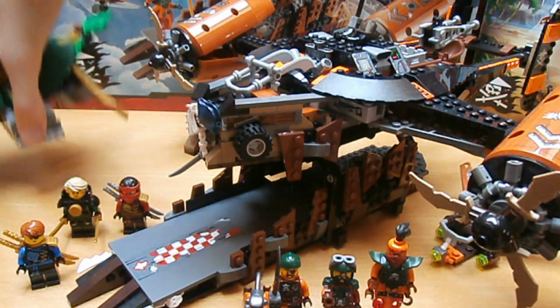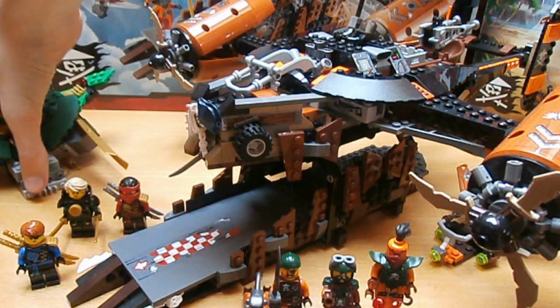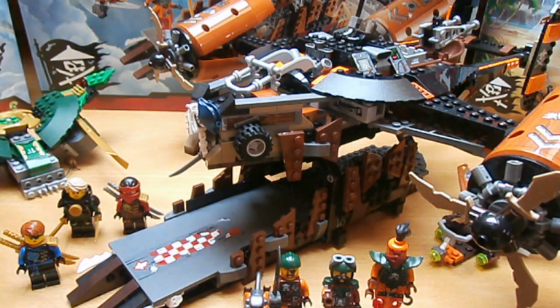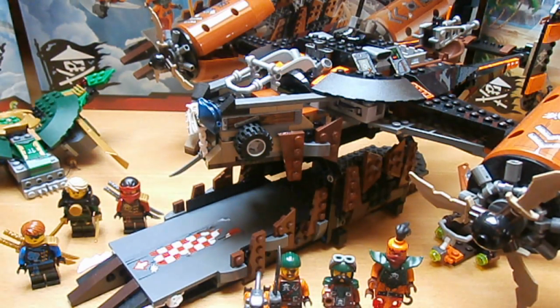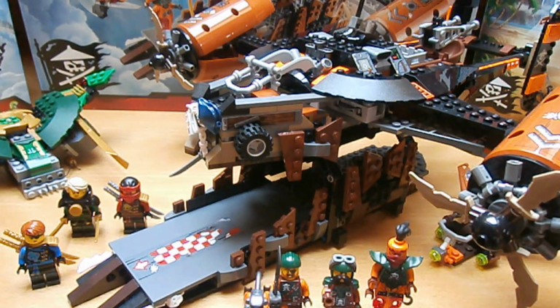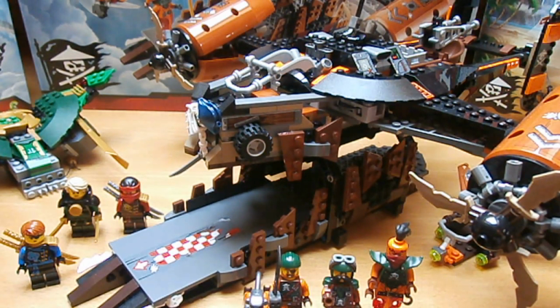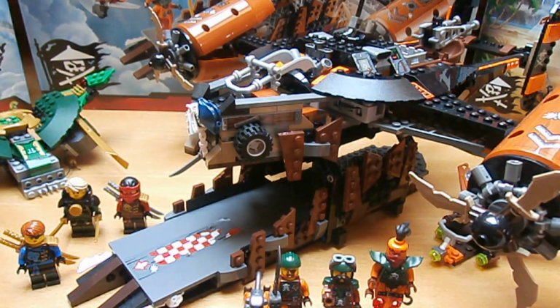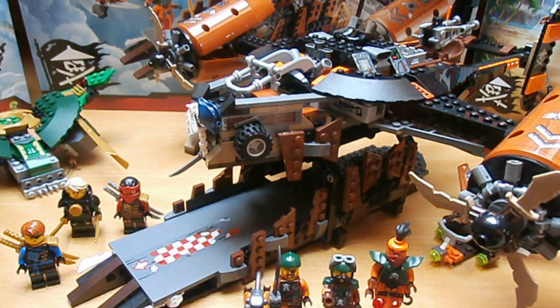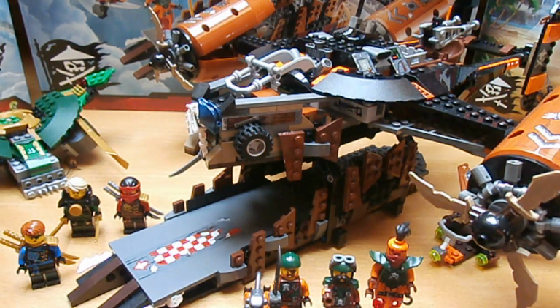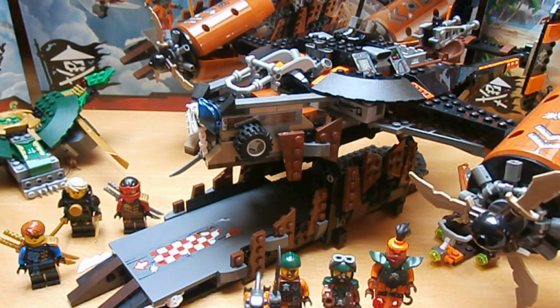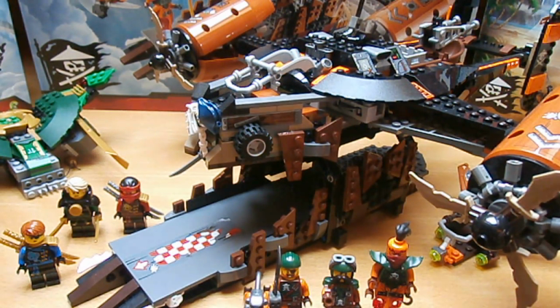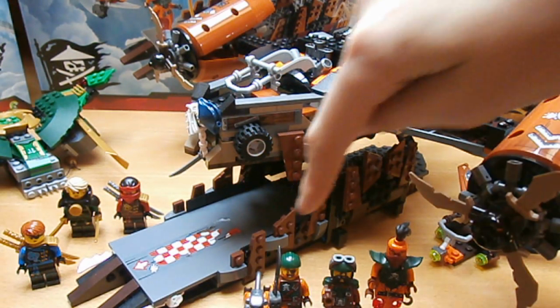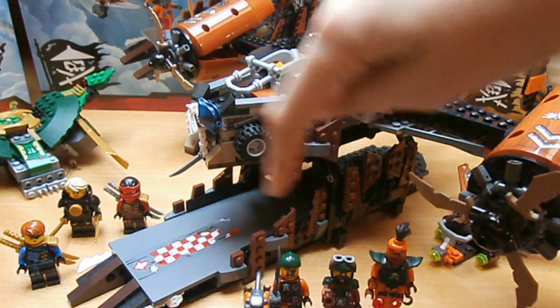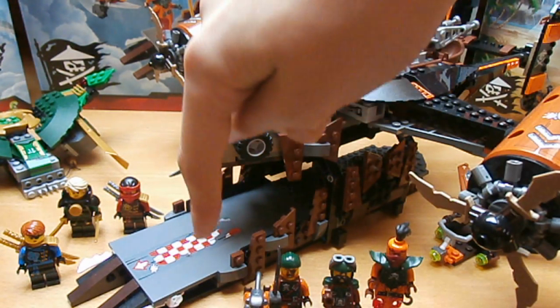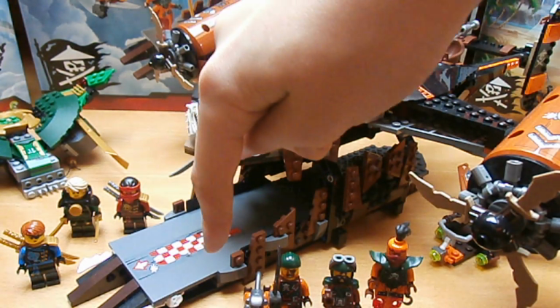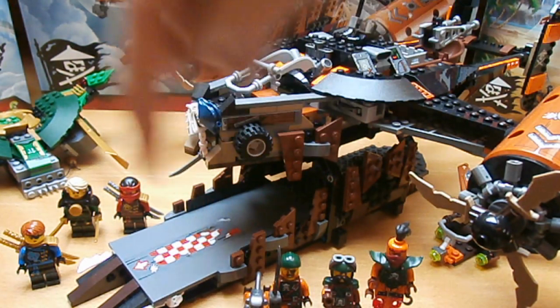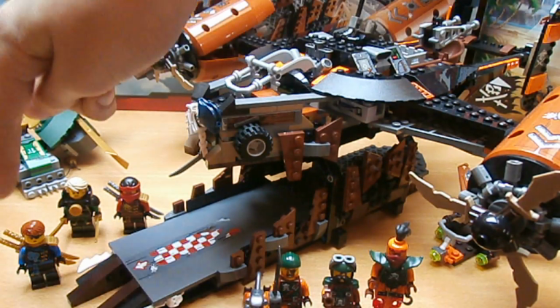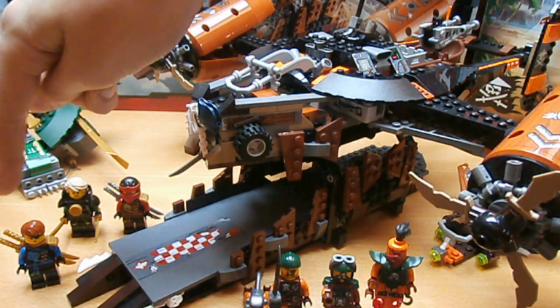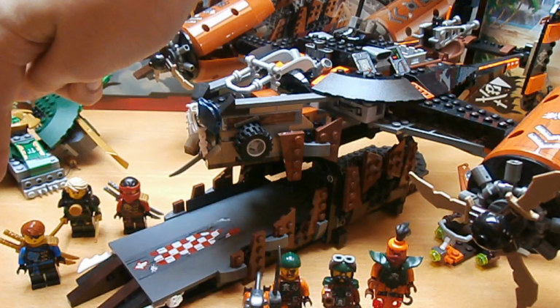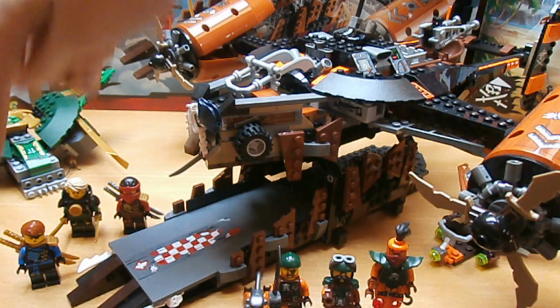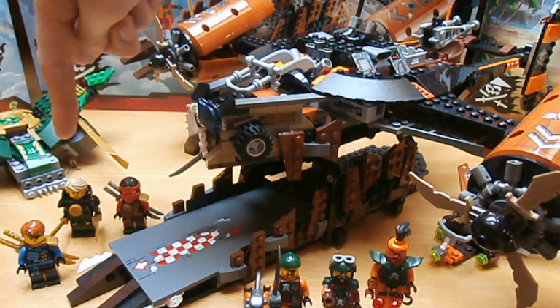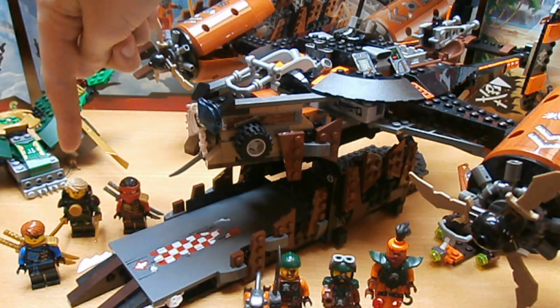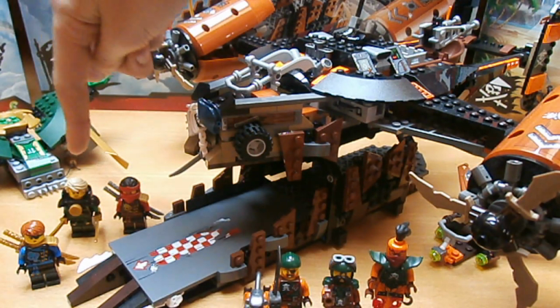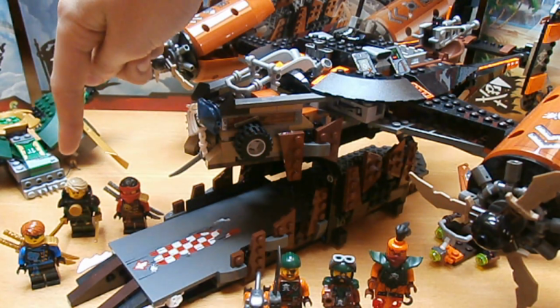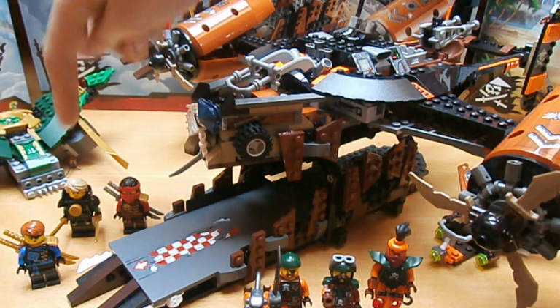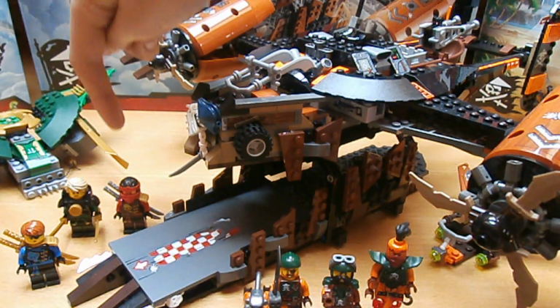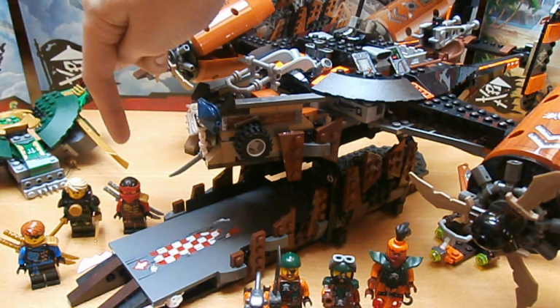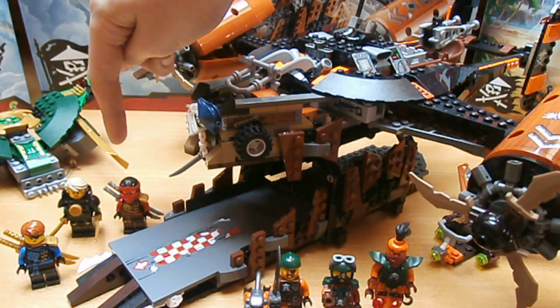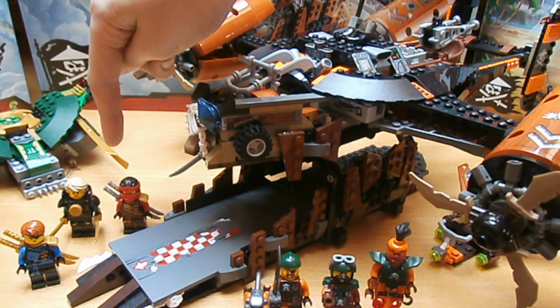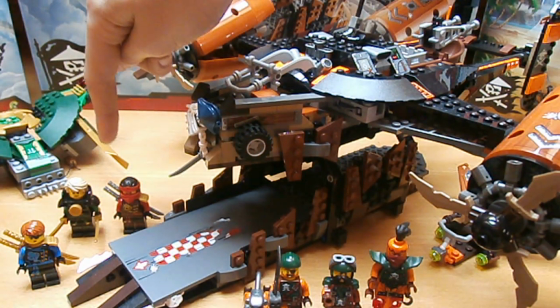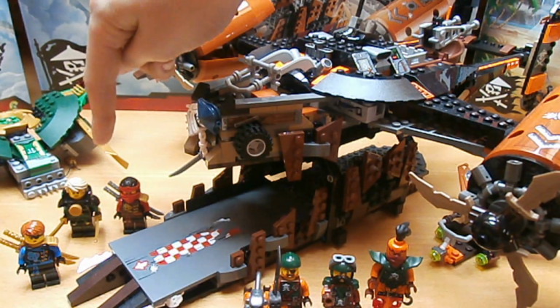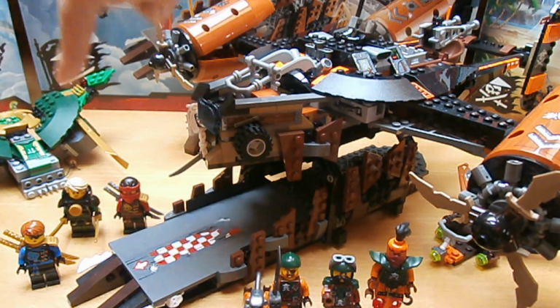And 7 minifigures: Neda Khan, Flintlock, Bakko, Monkey Wretch, Jay Ninja of Lightning, Lloyd the Green Ninja, and Kai Ninja of Fire.